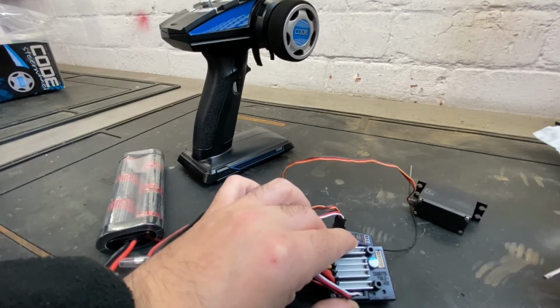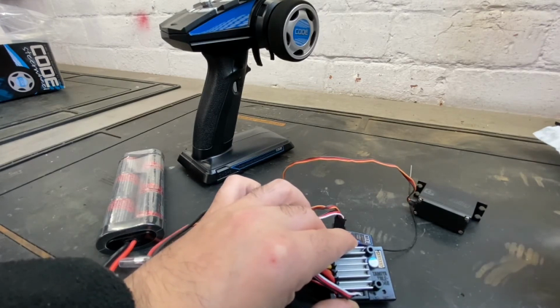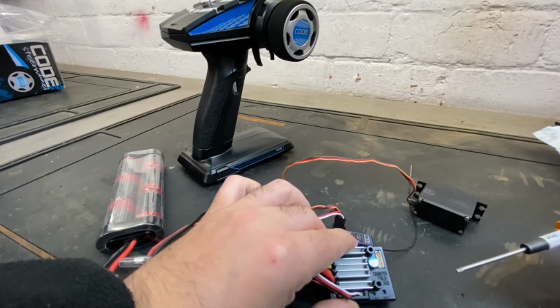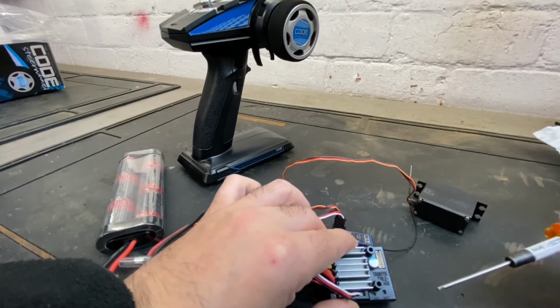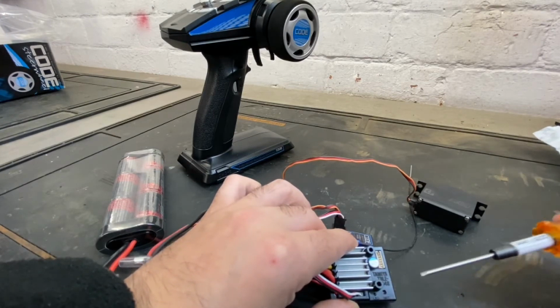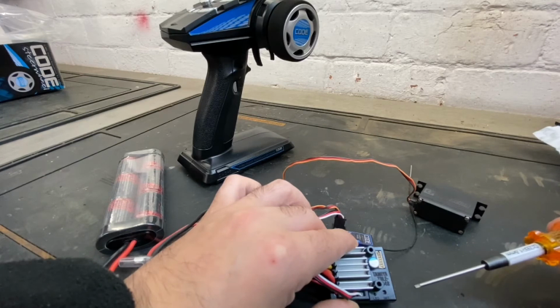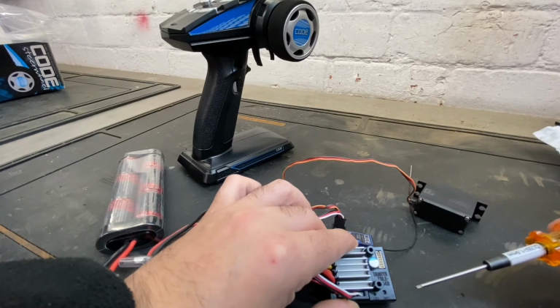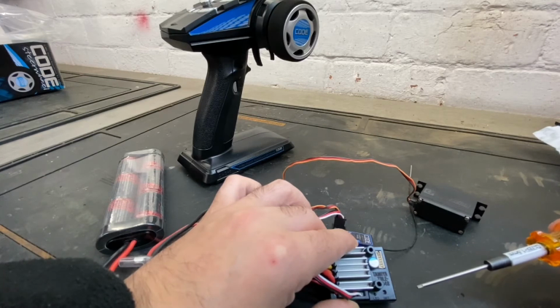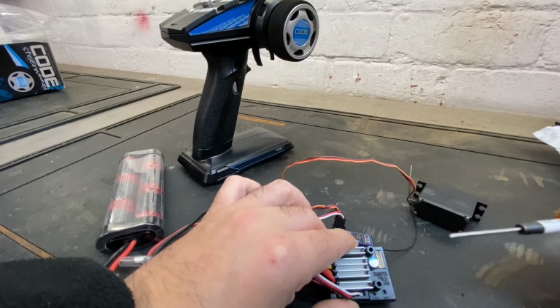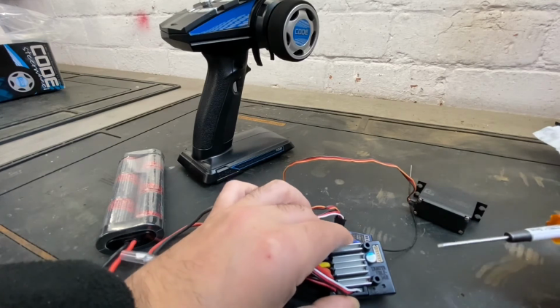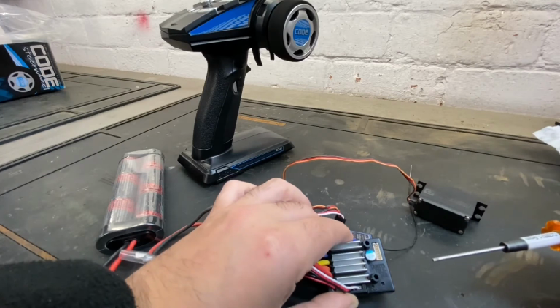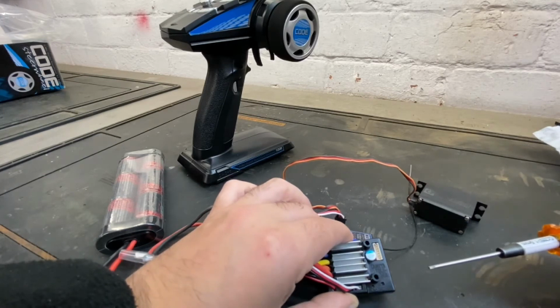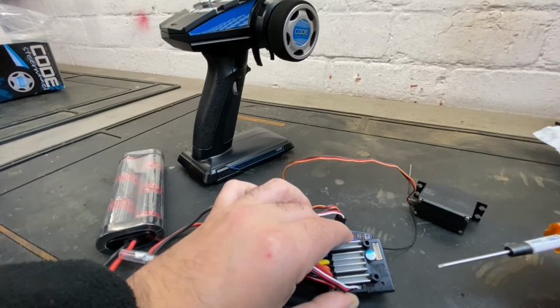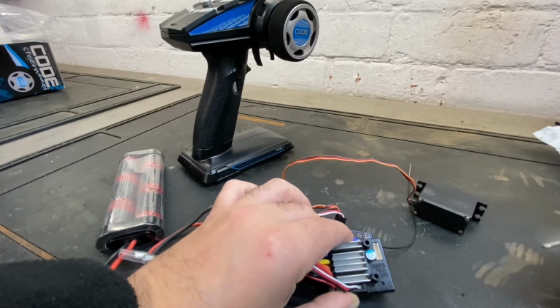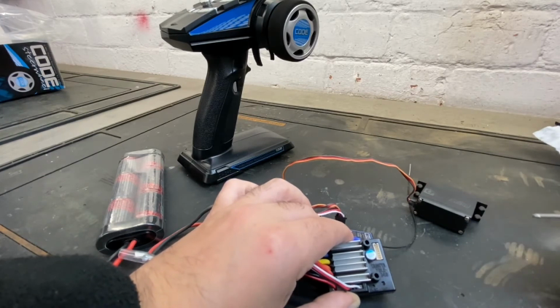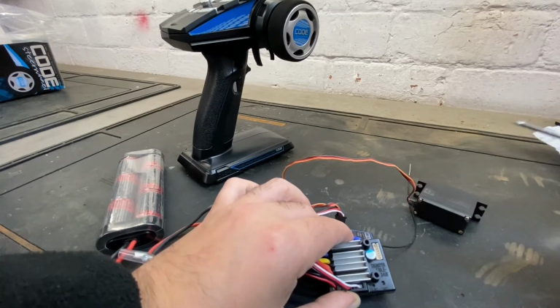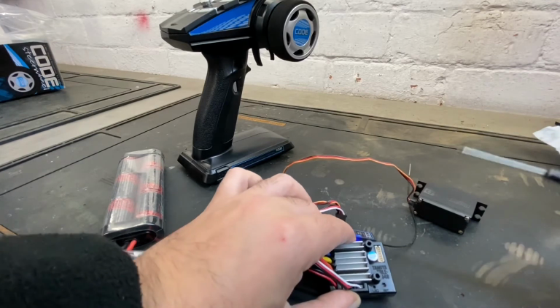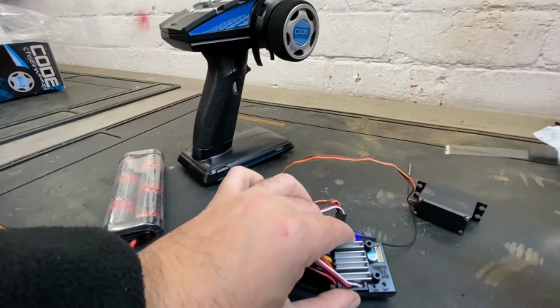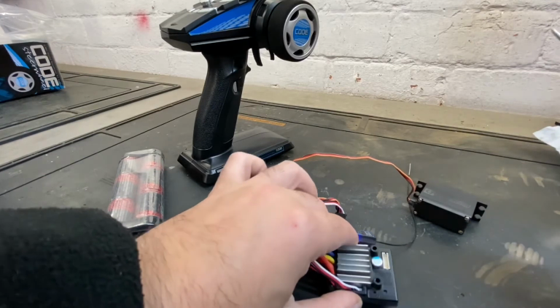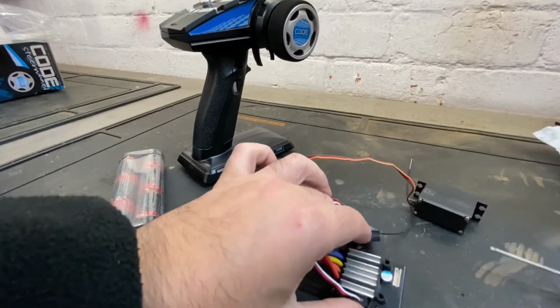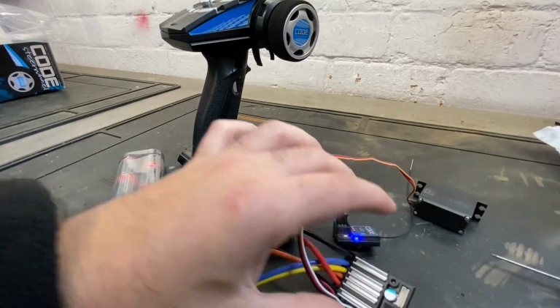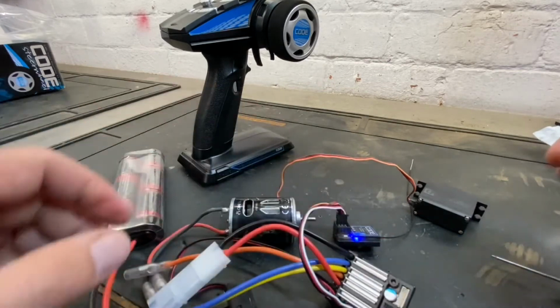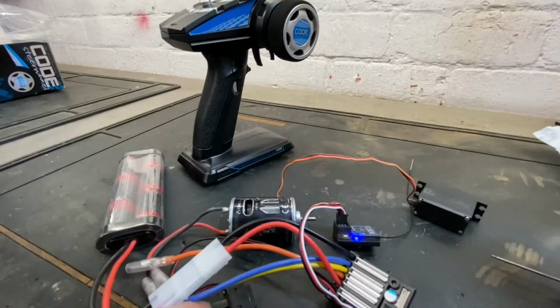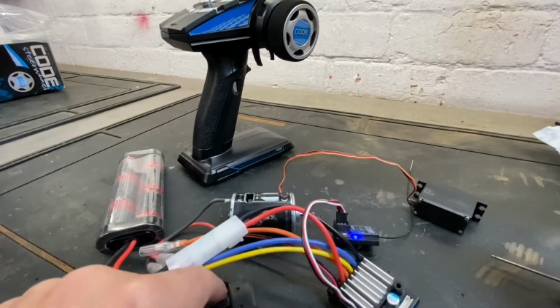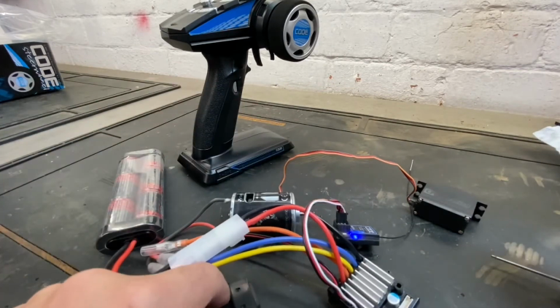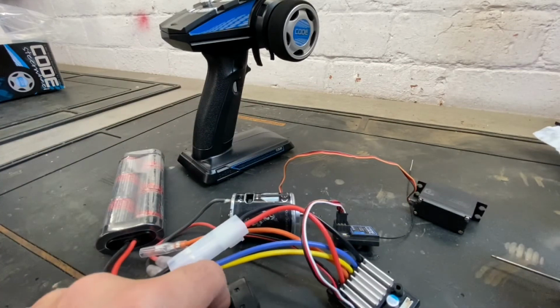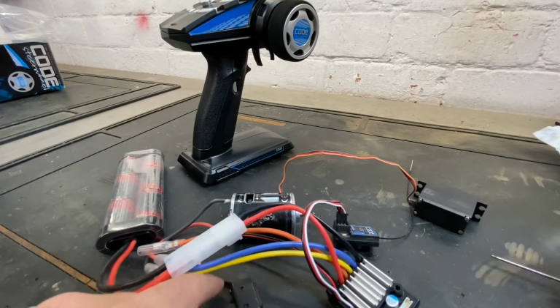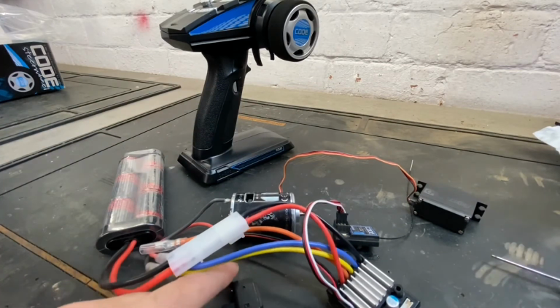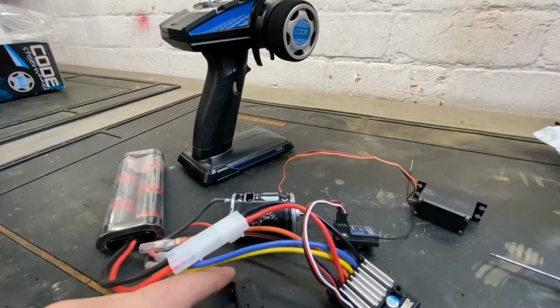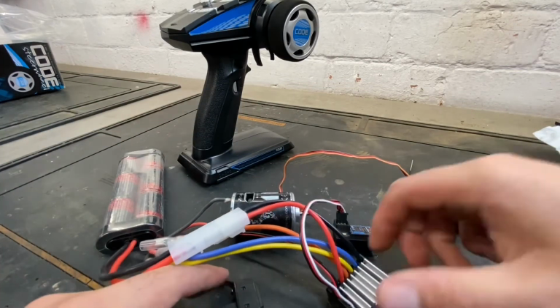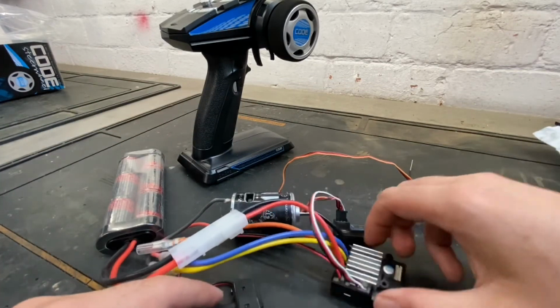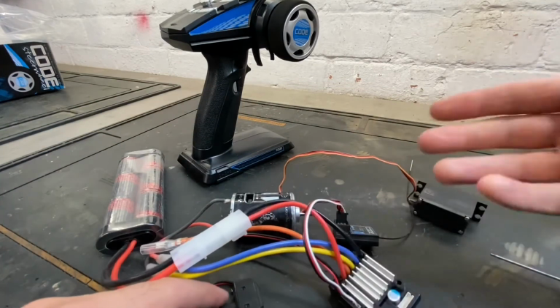For brushless mode, instead of letting go on green you need to let go on orange. It's the same principle in terms of the setup. Once you've done that, power it off — that's your brushed motor mode setup for the ESC.